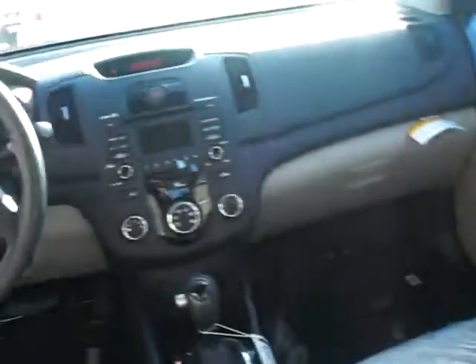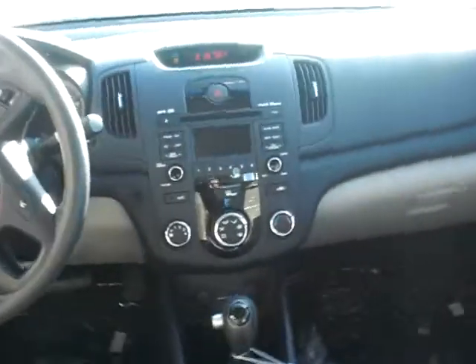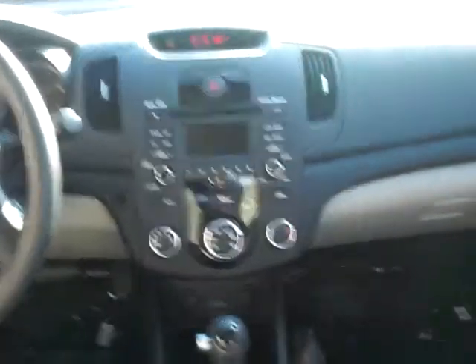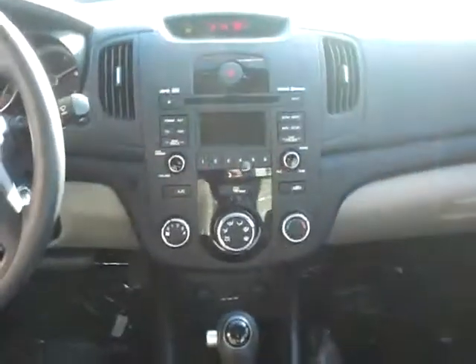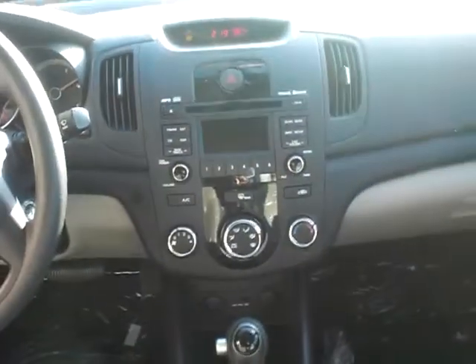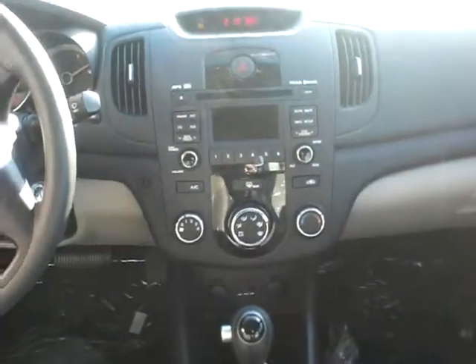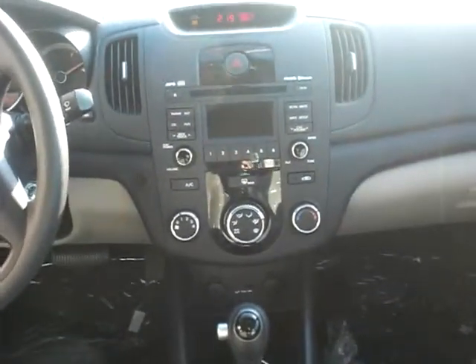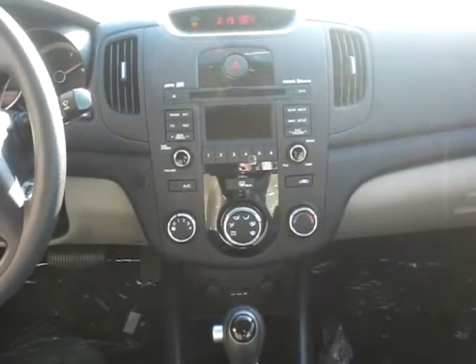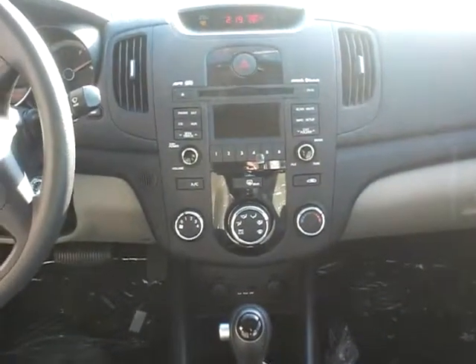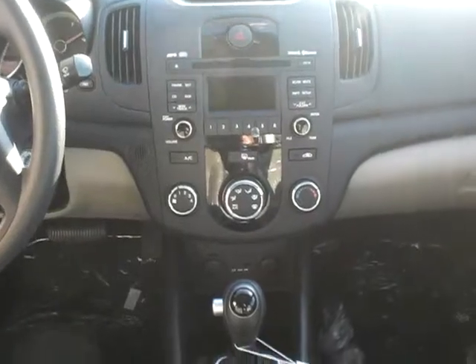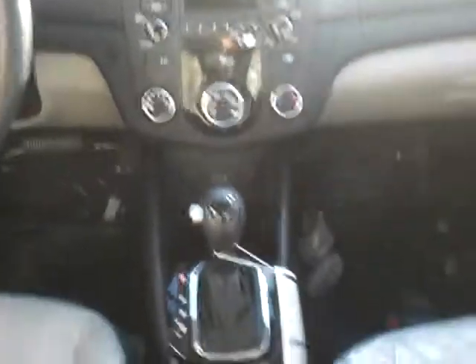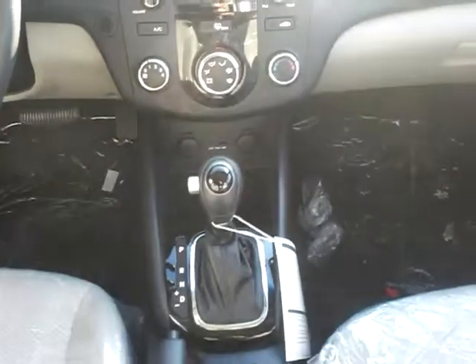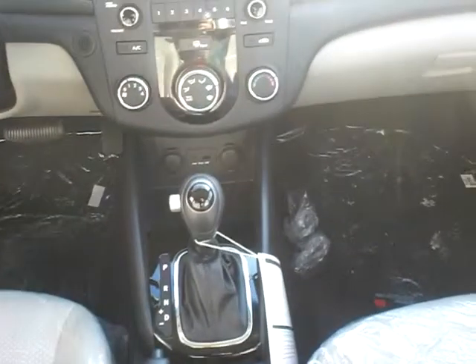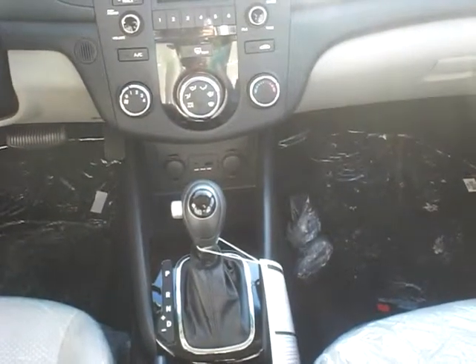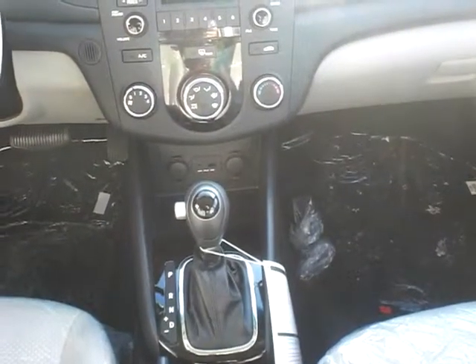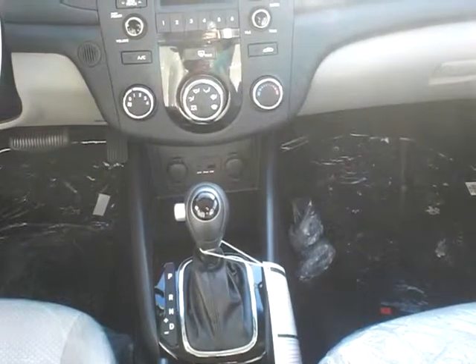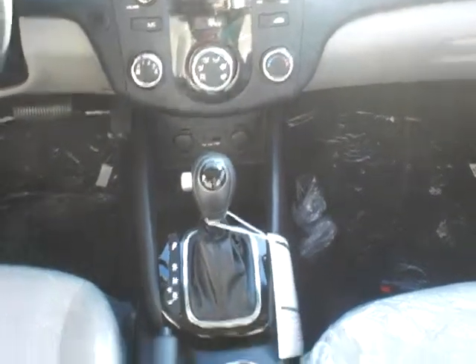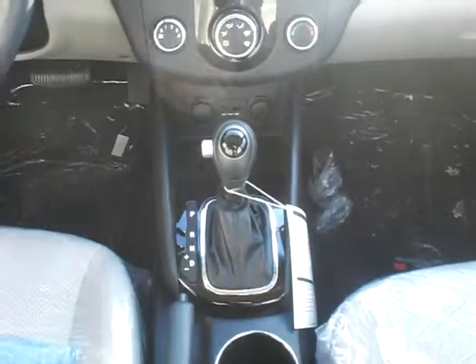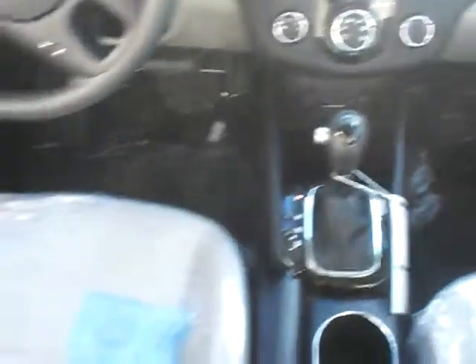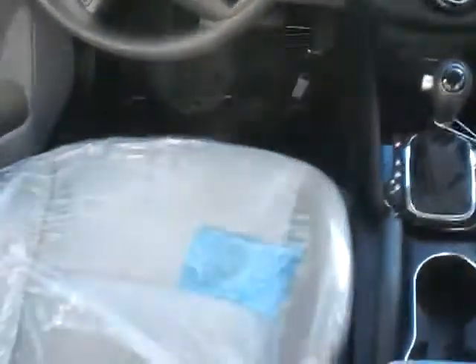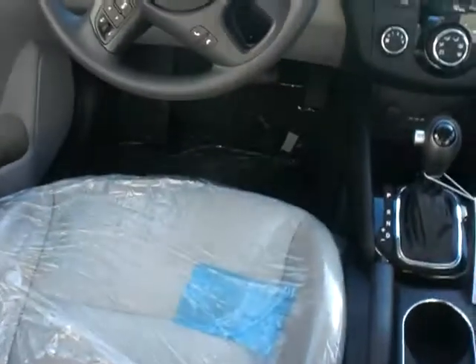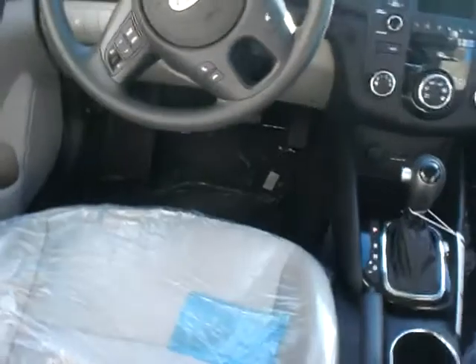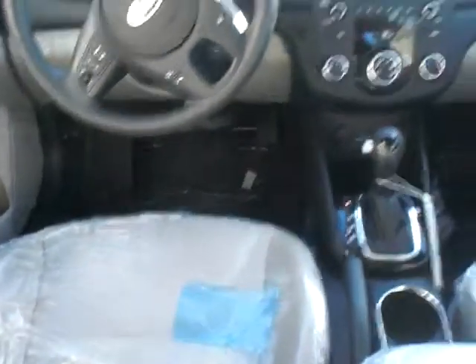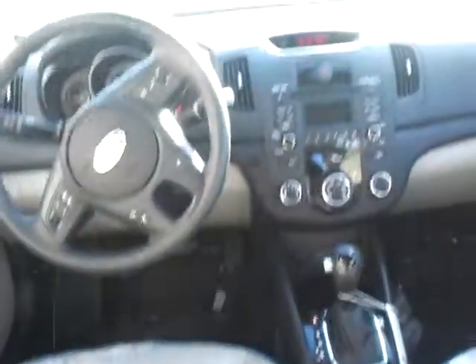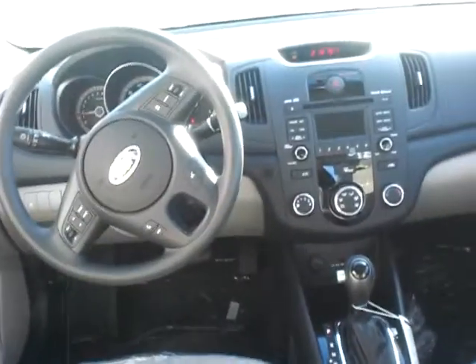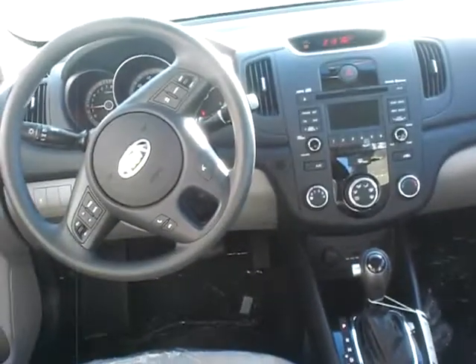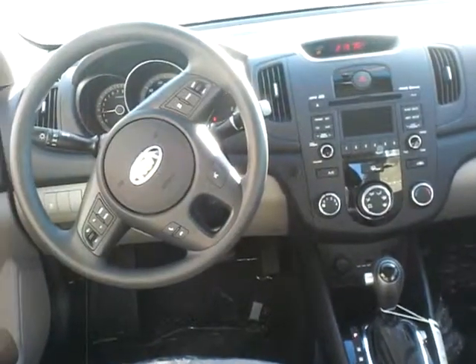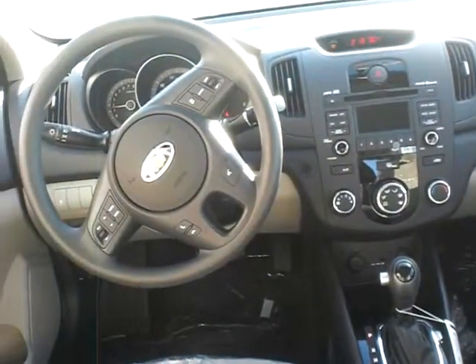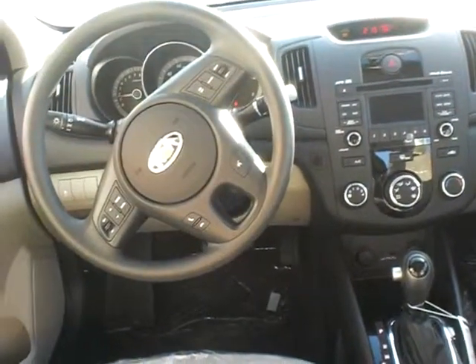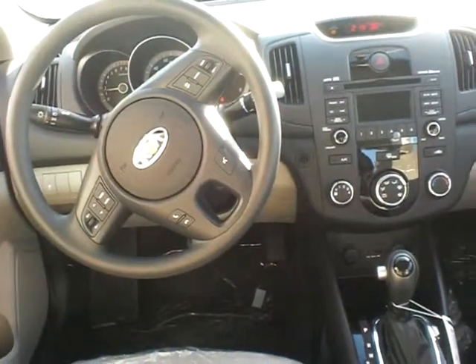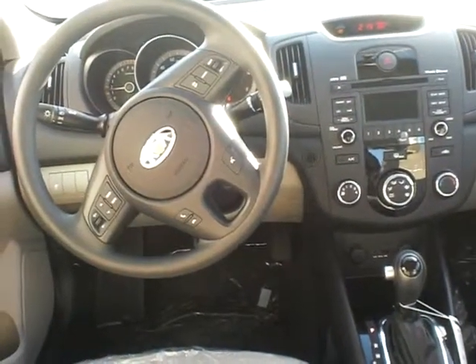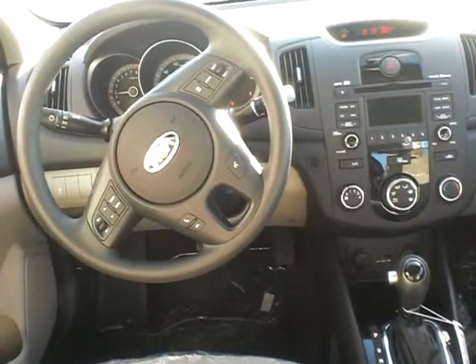You can see the radio — you do get the AM/FM satellite CD player with the auxiliary input and an iPod jack down below, automatic transmission, and that stone and black interior with all your controls on the steering wheel.